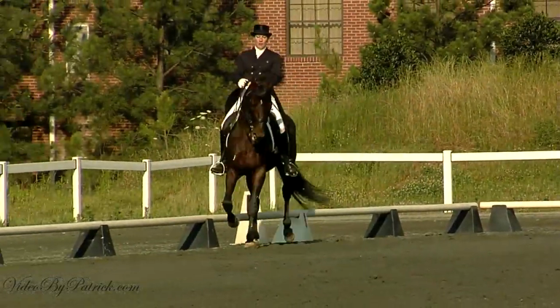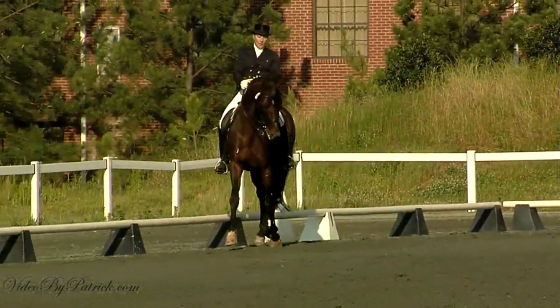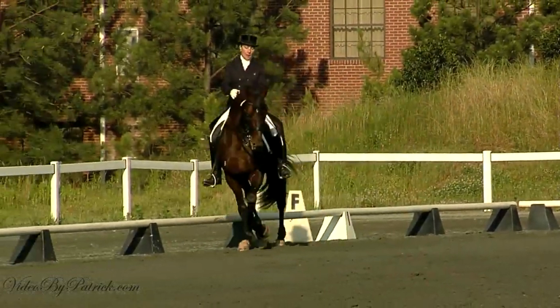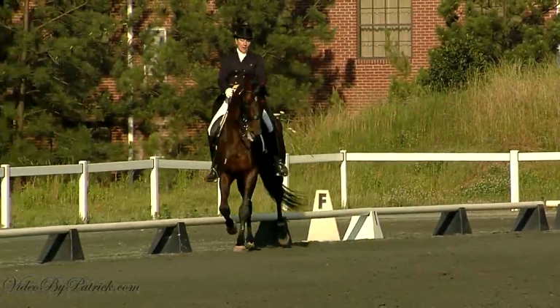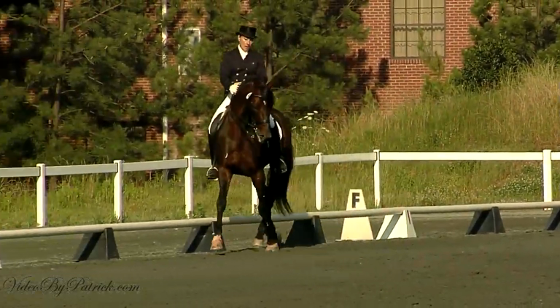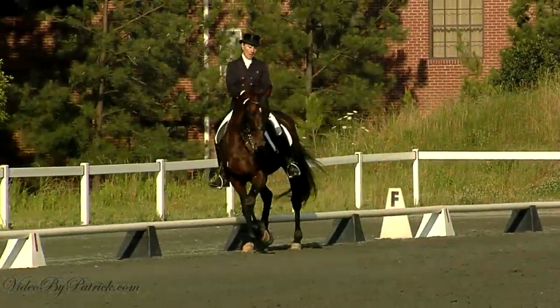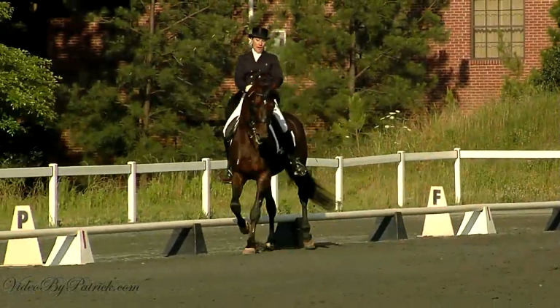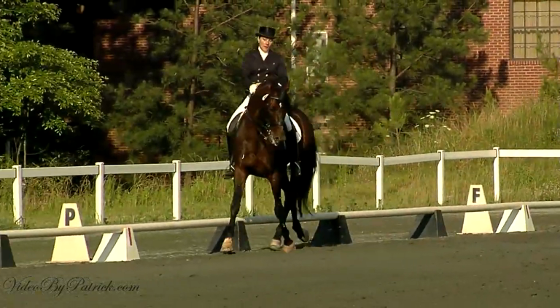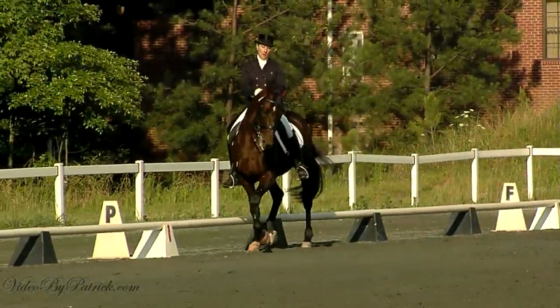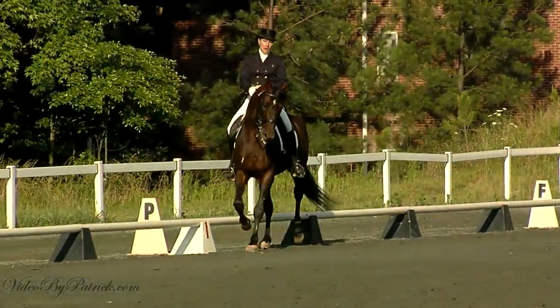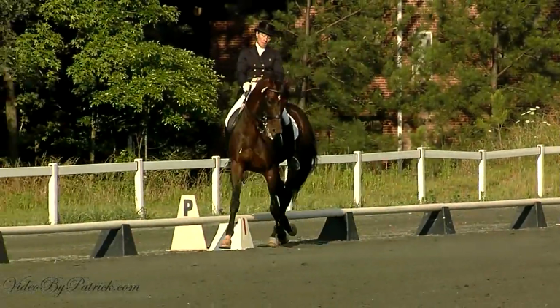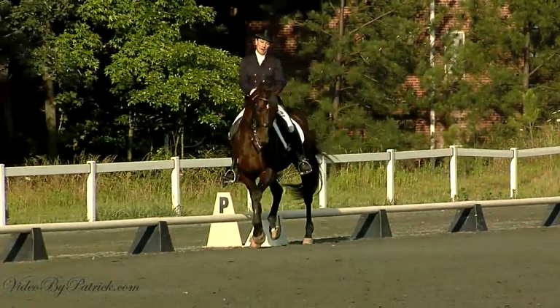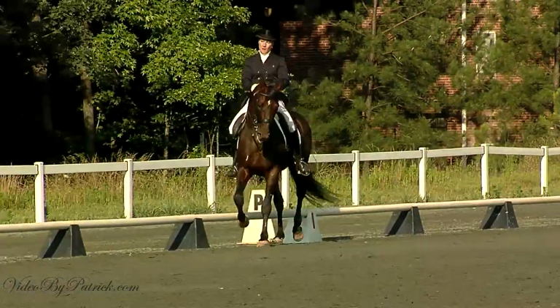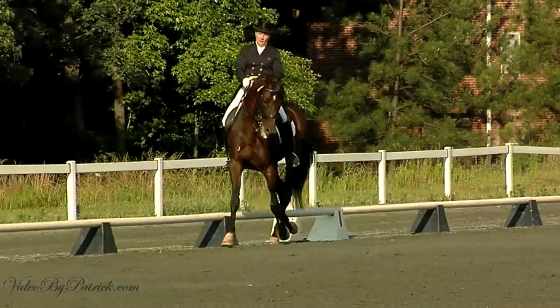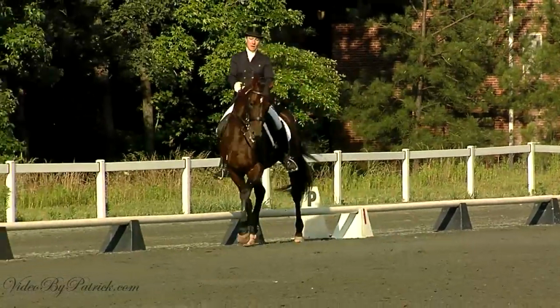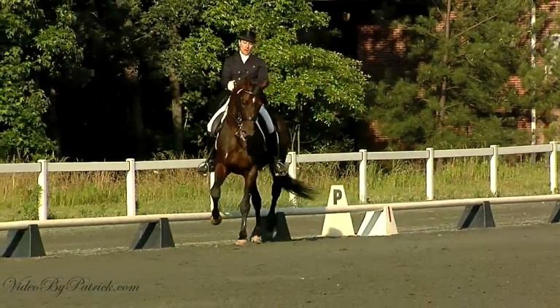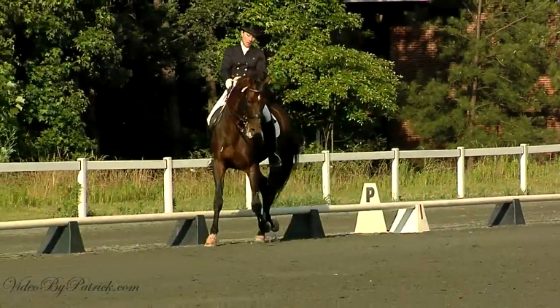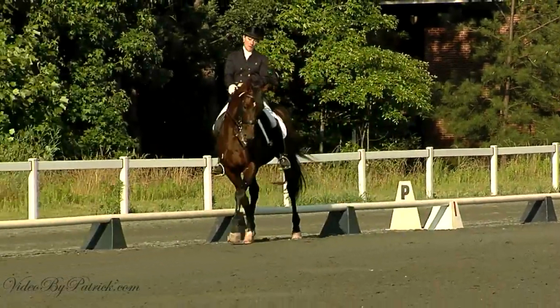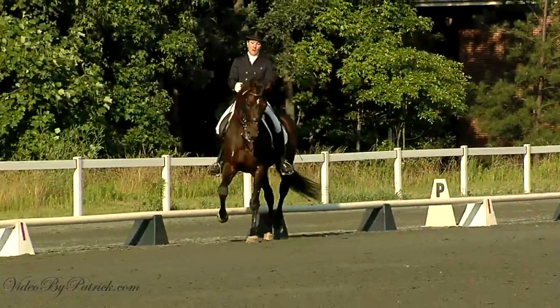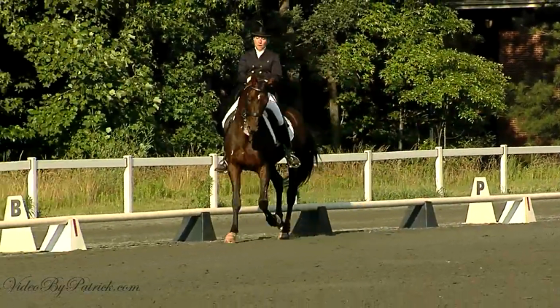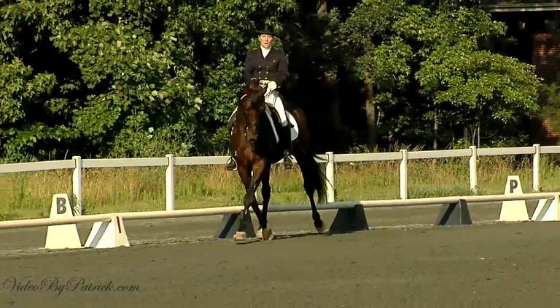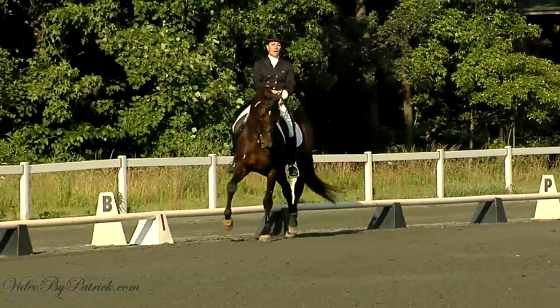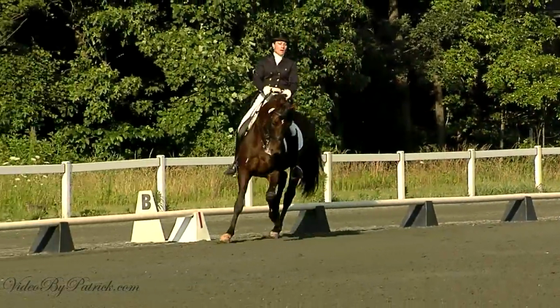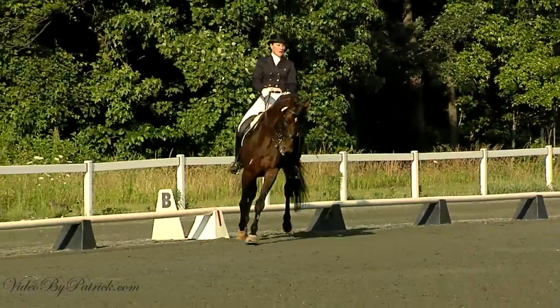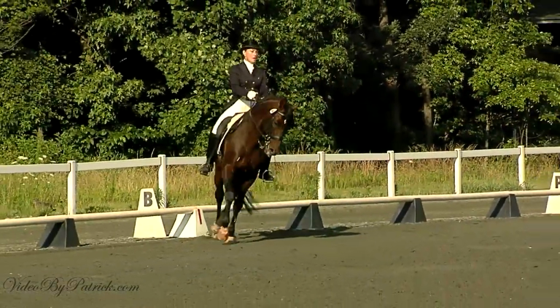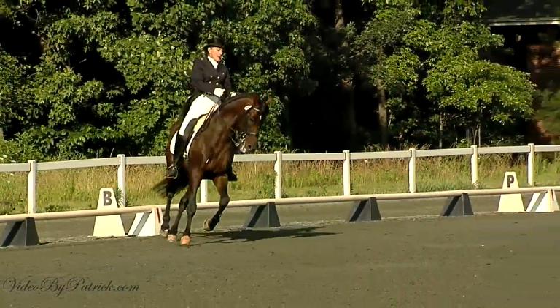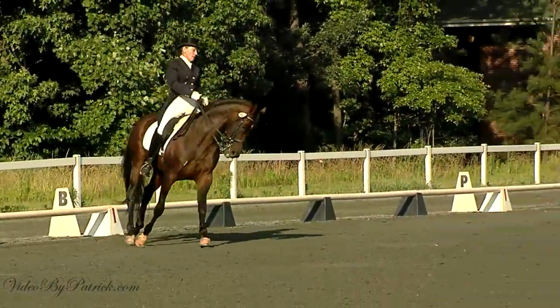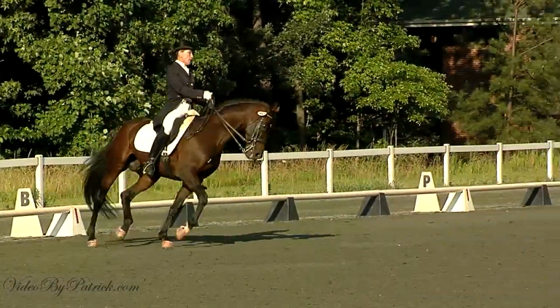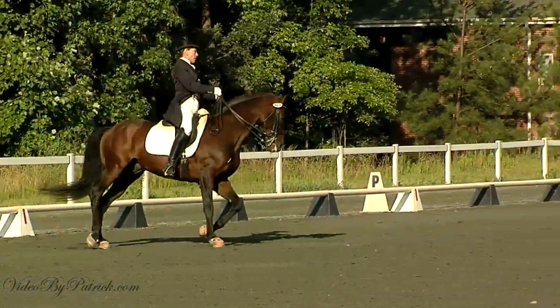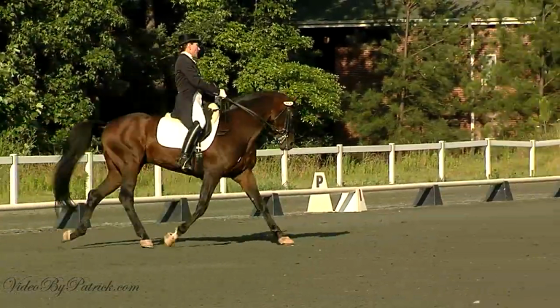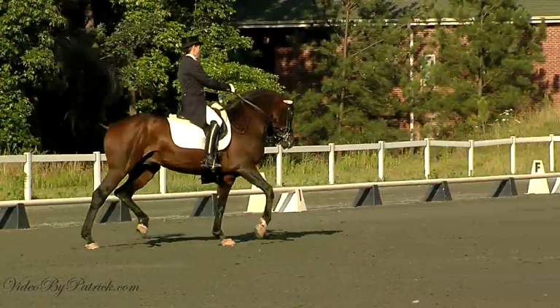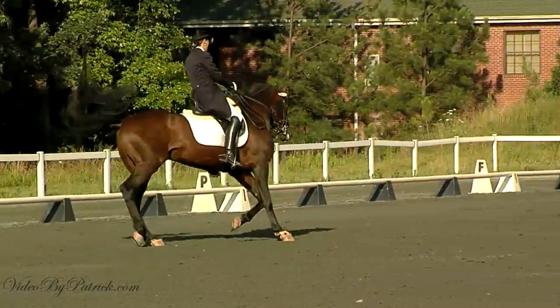F to R, lengthen stride in canter. R to C, develop working canter.